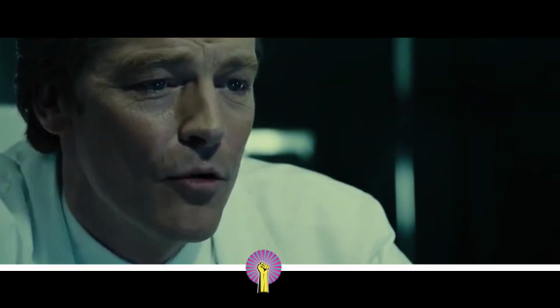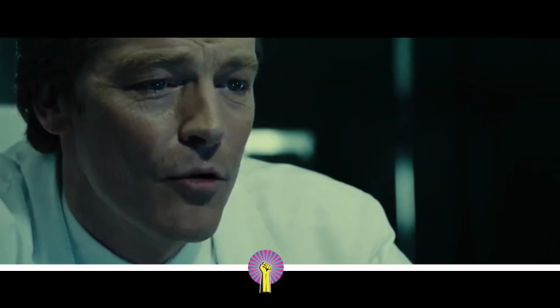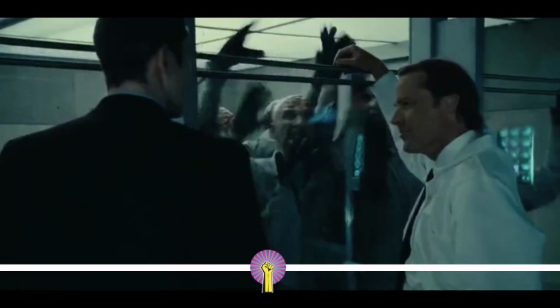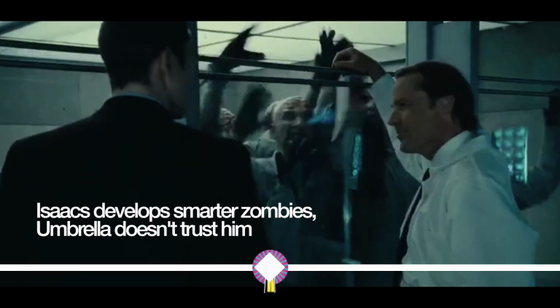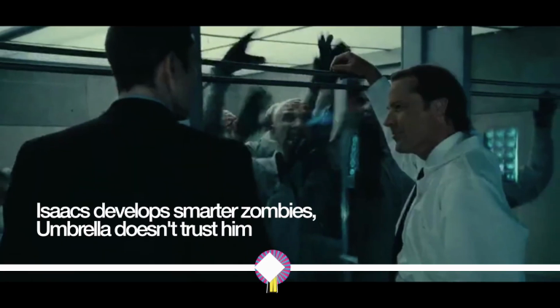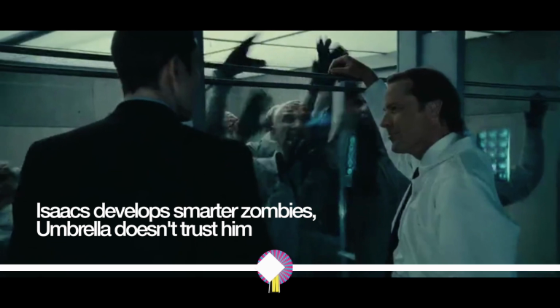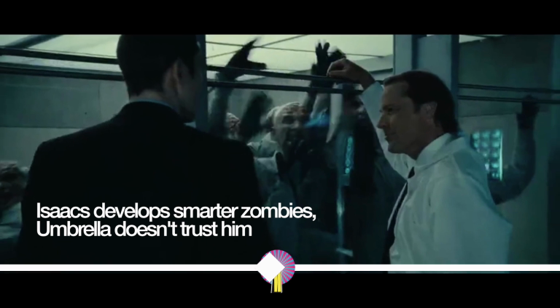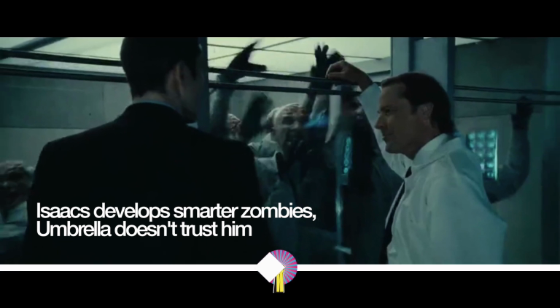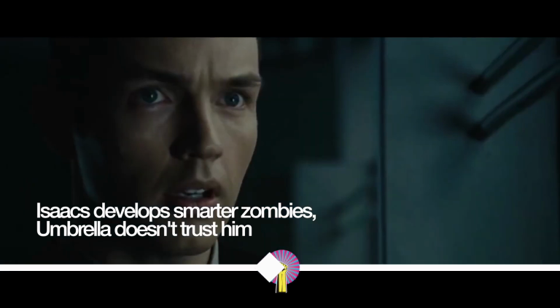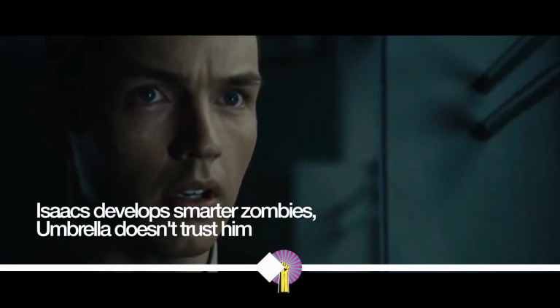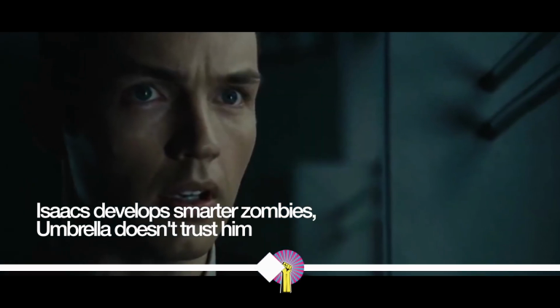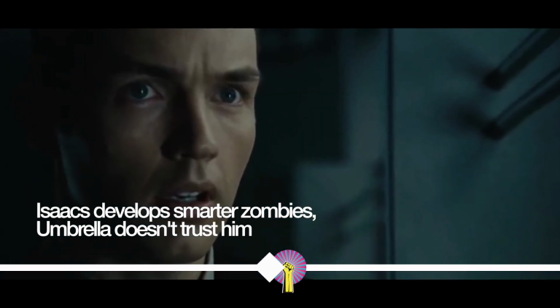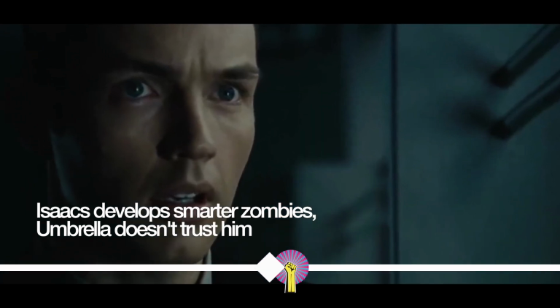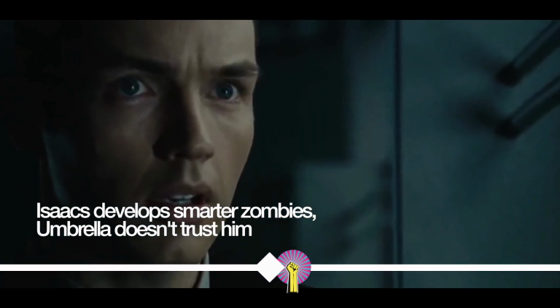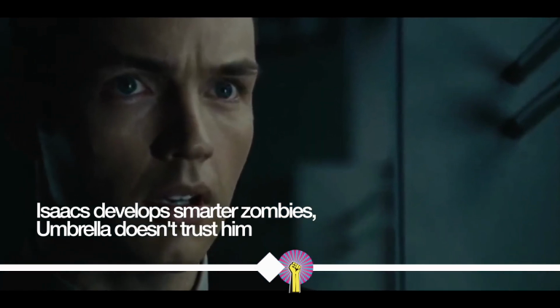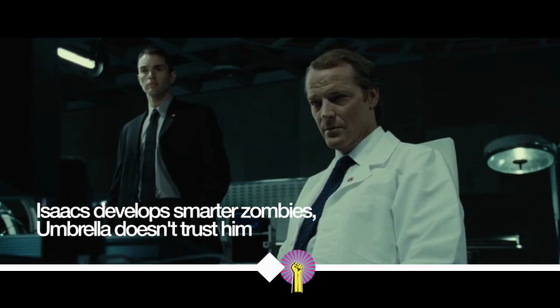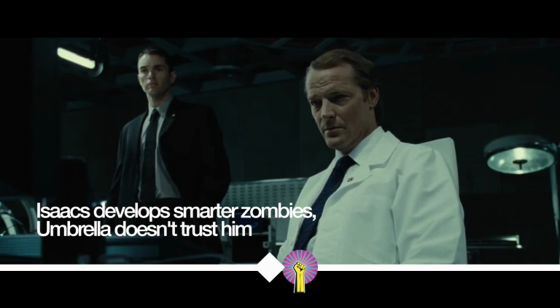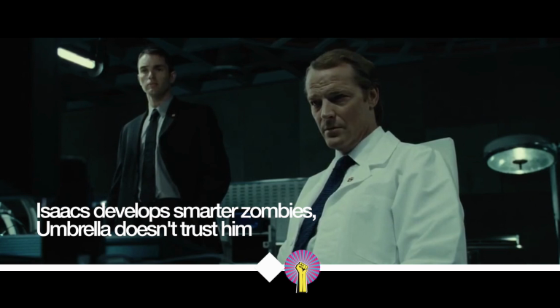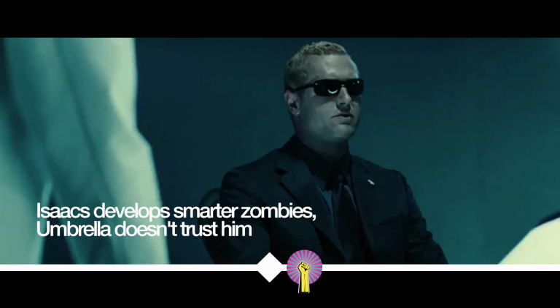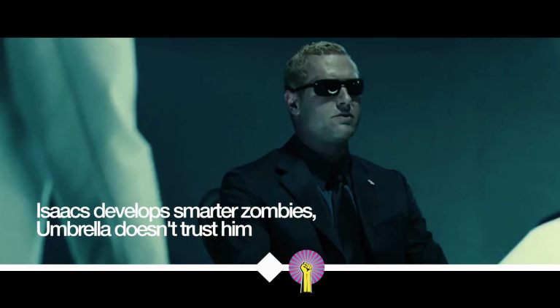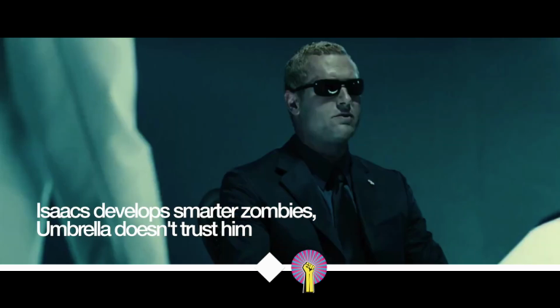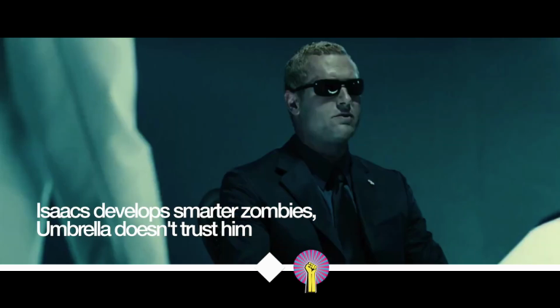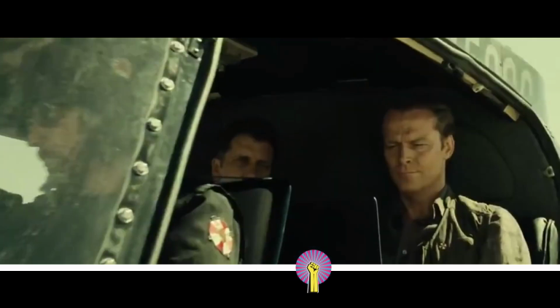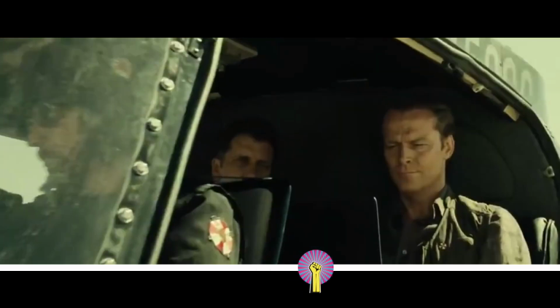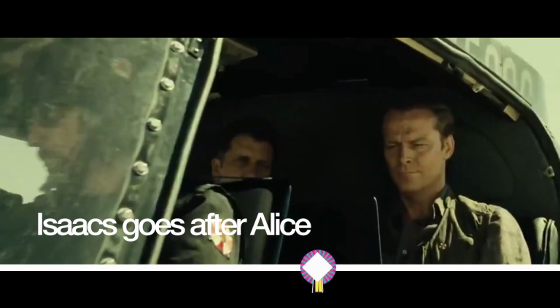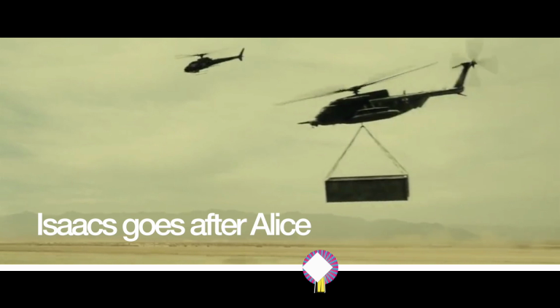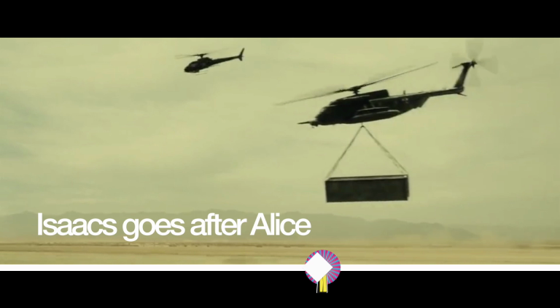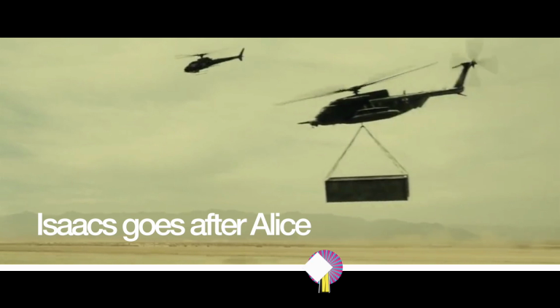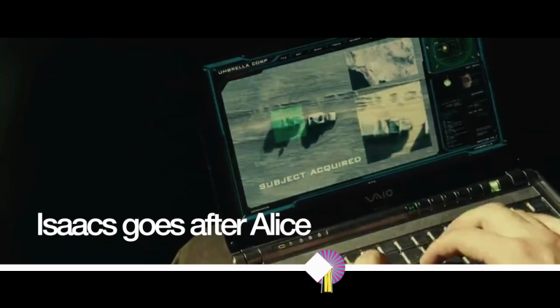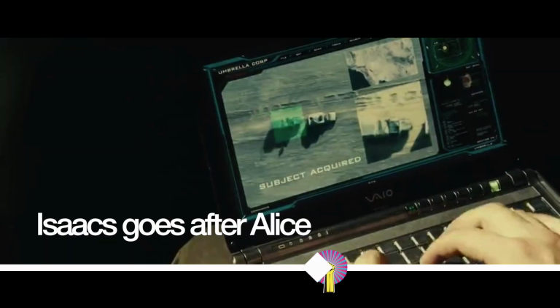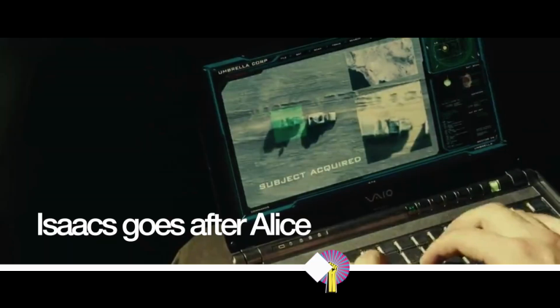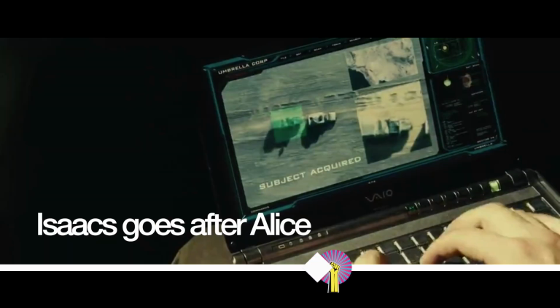Dr. Isaacs' experiments have developed a breed of zombies that can remember basic human things. Wesker's security officer, Captain Slater, is cynical of Dr. Isaacs' loyalty to Umbrella. Wesker asks Slater to kill Isaacs if he falters. Slater is correct, as we see Dr. Isaacs send a crate of the new zombie breed to ambush the survivor group.